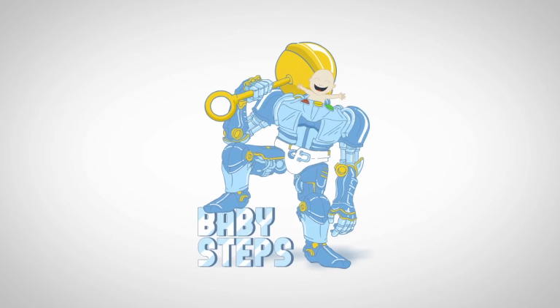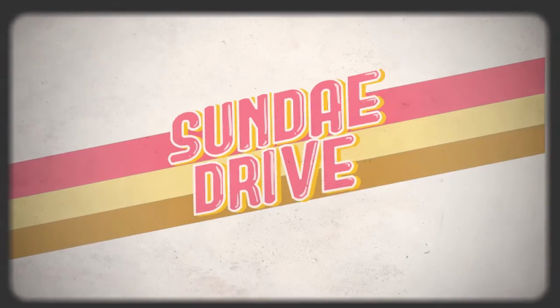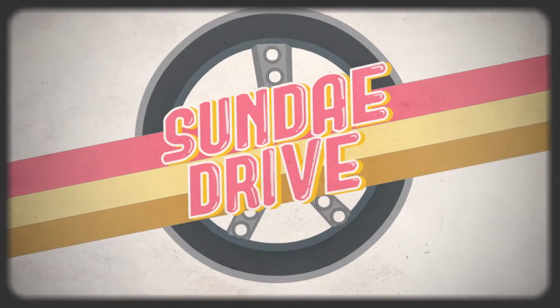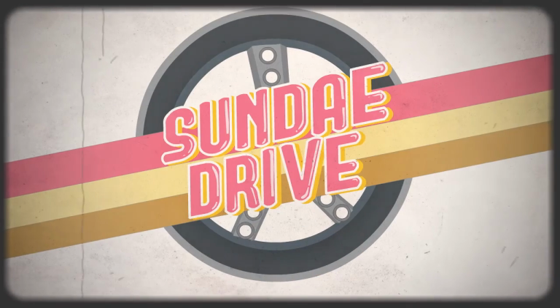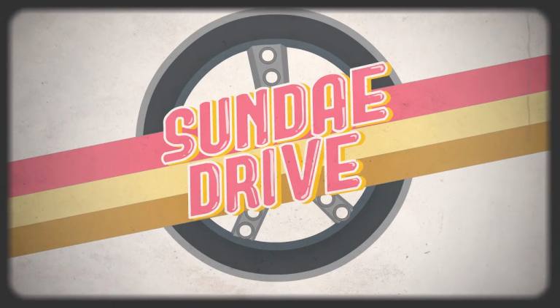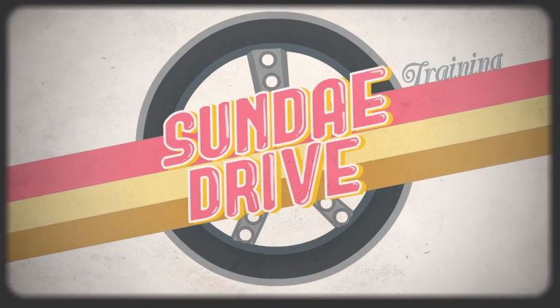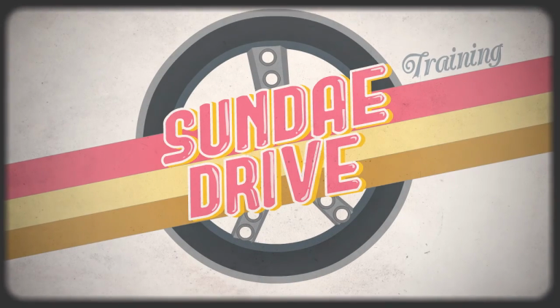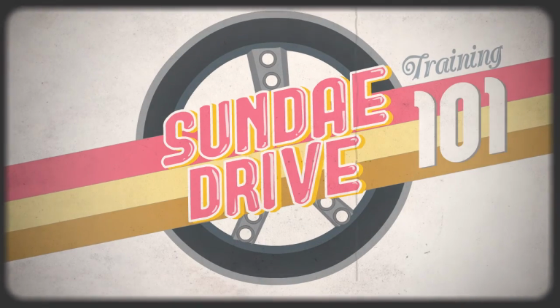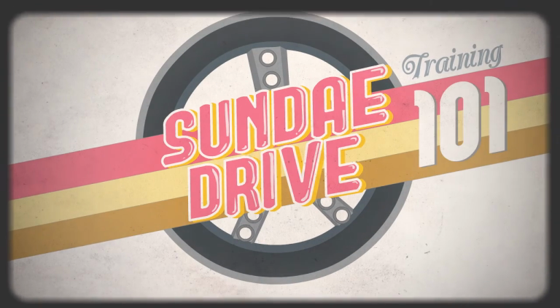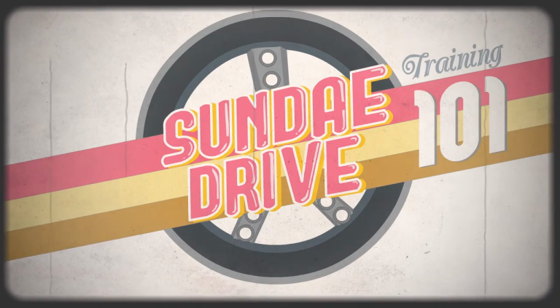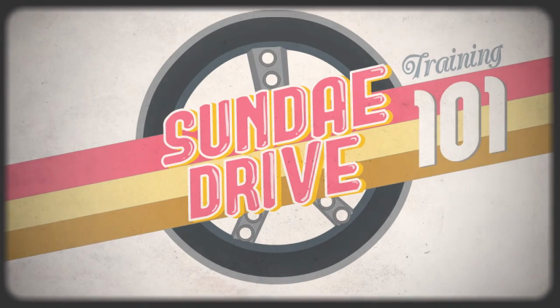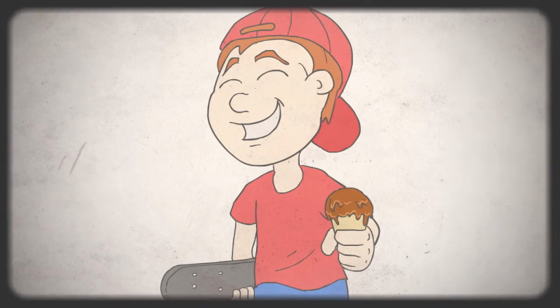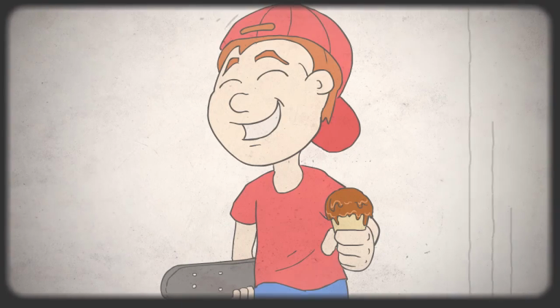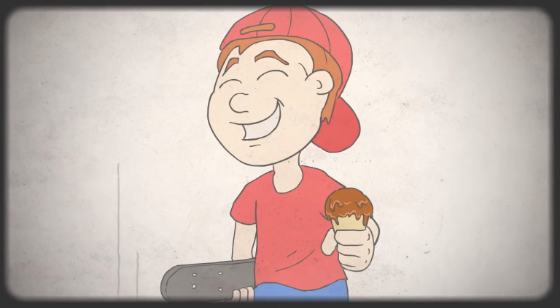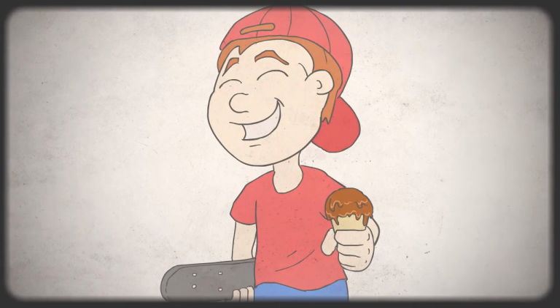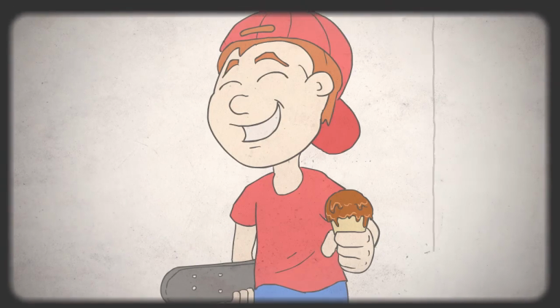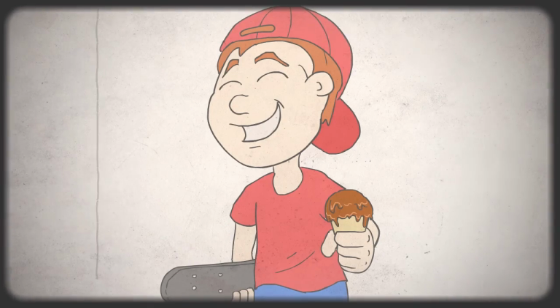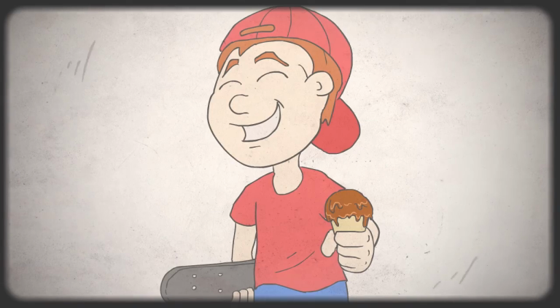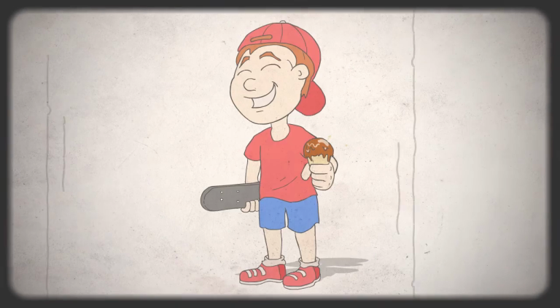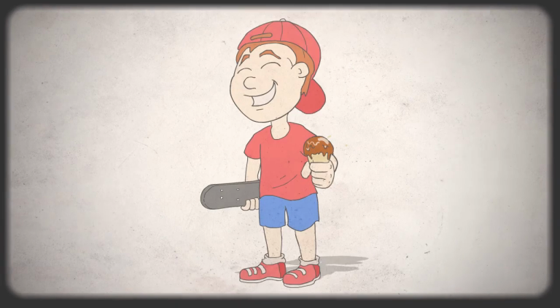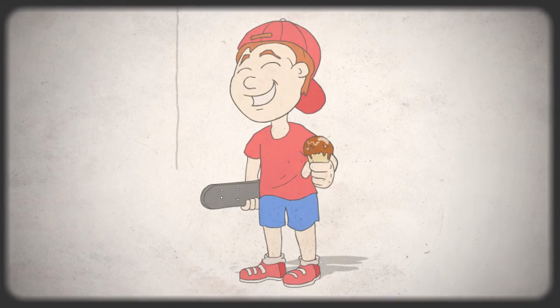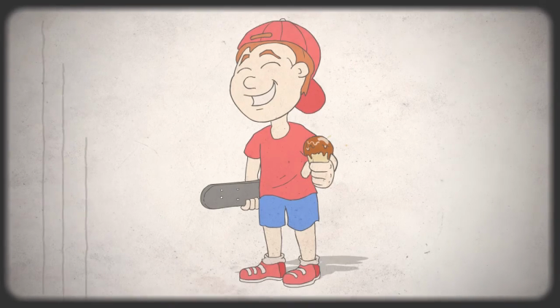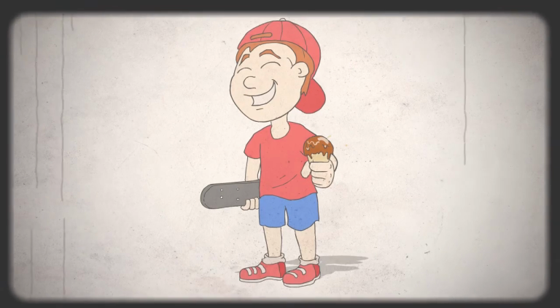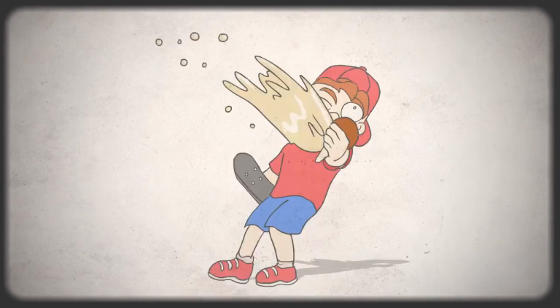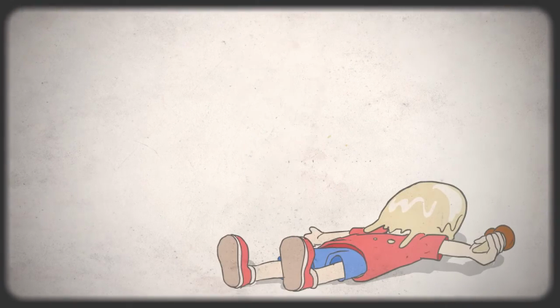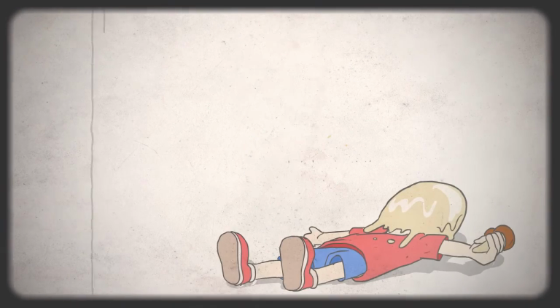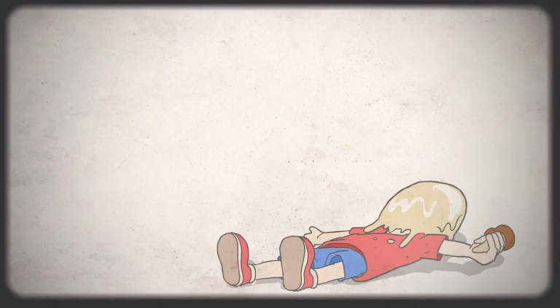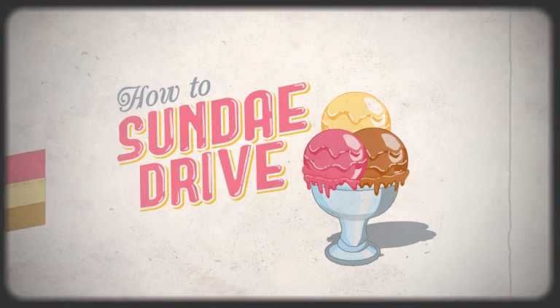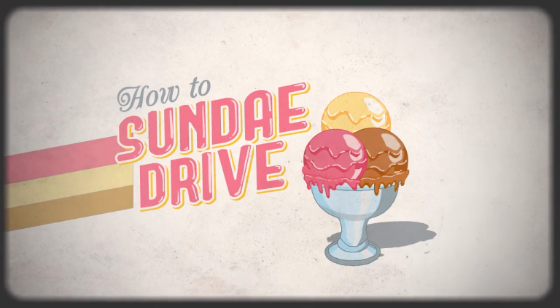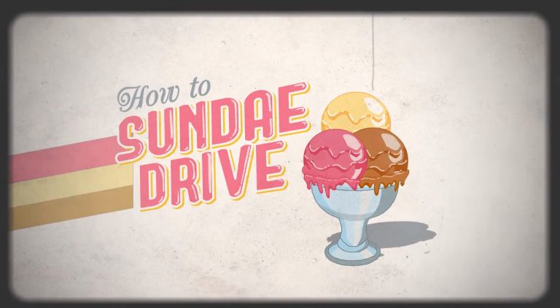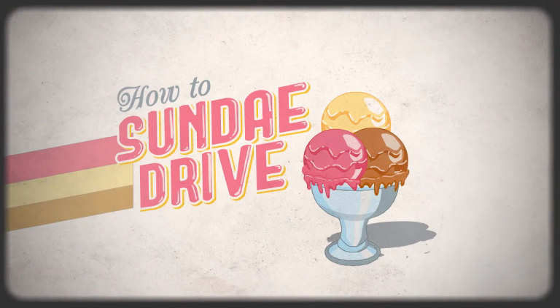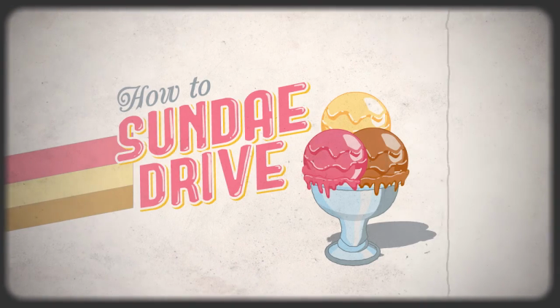Welcome to Sunday Drive Training 101. Everyone loves a bit of ice cream, don't they? Here's how to Sunday Drive.